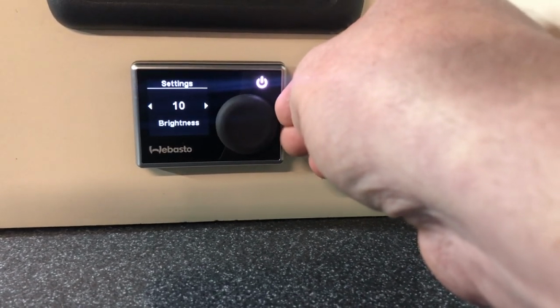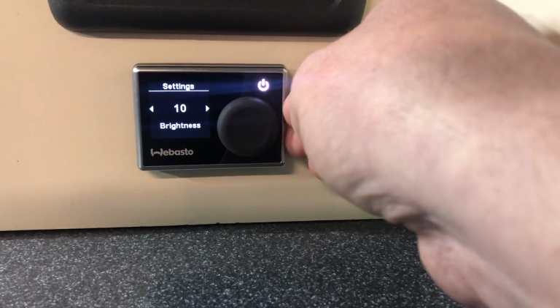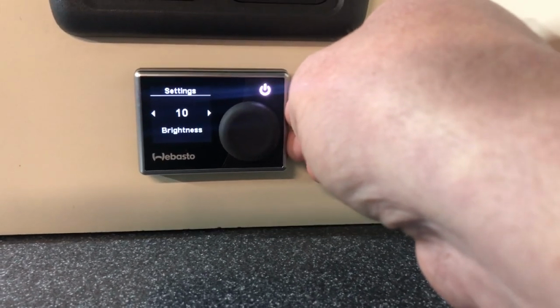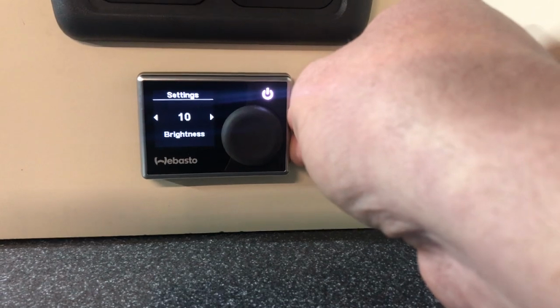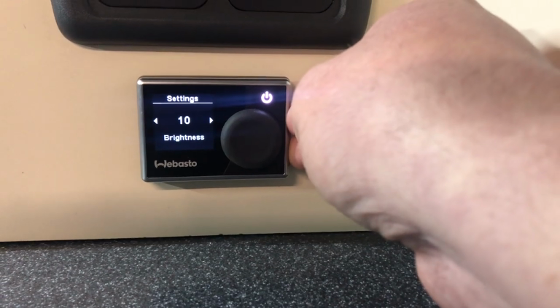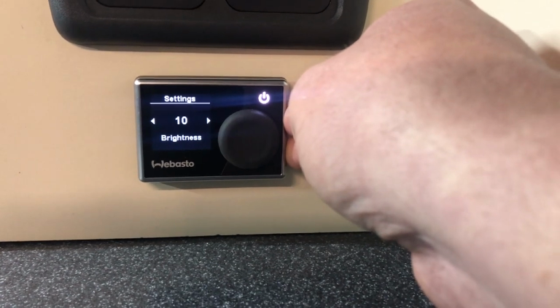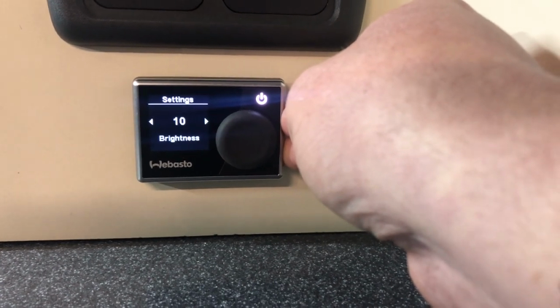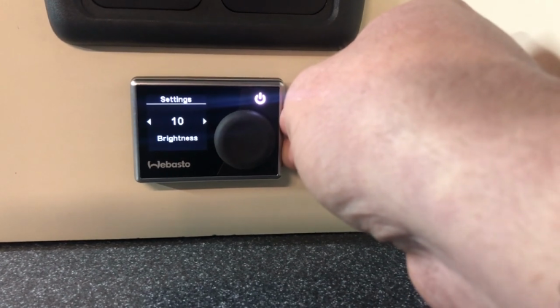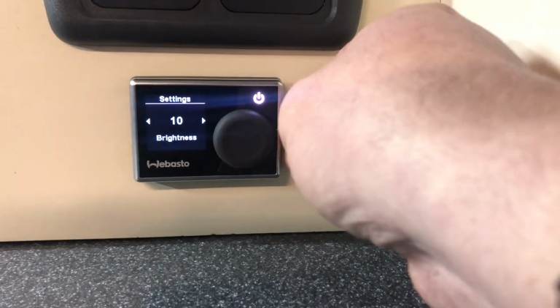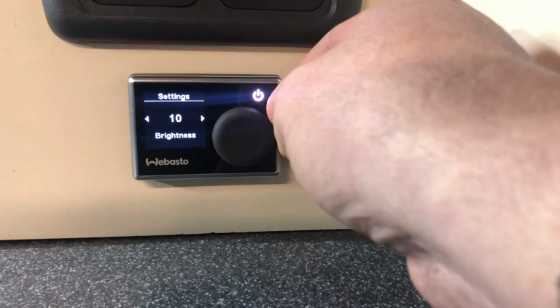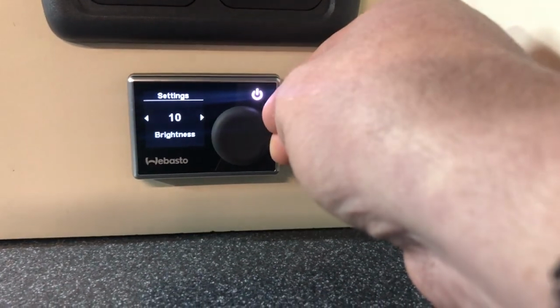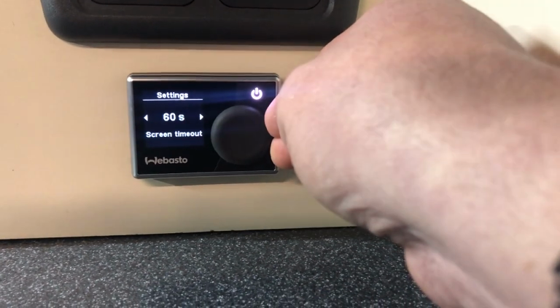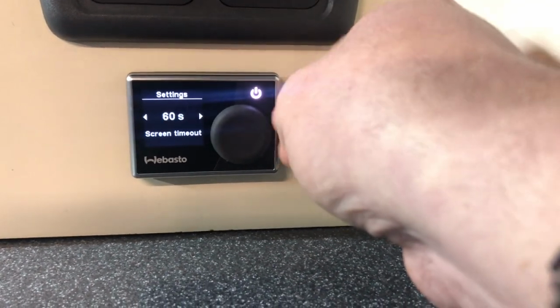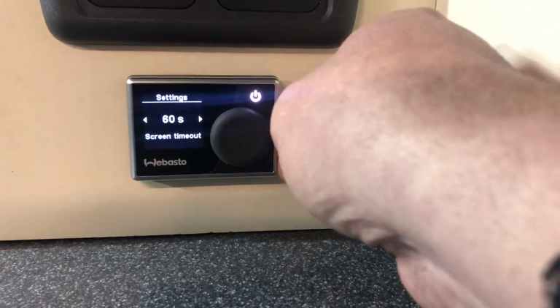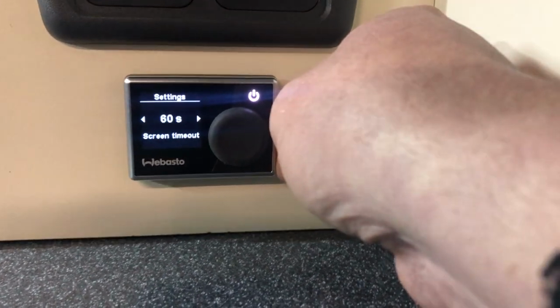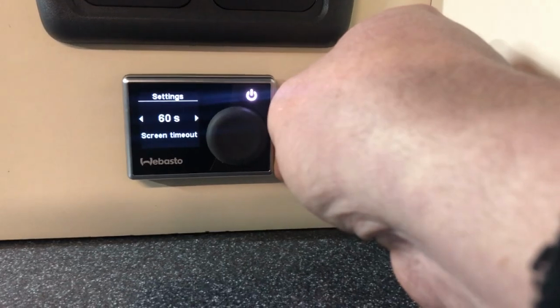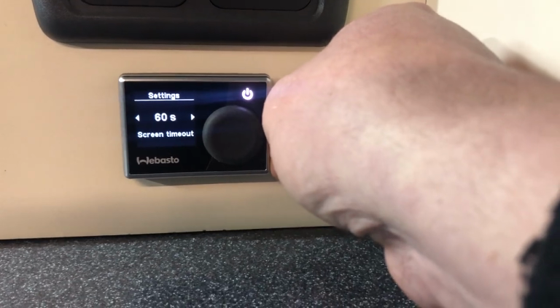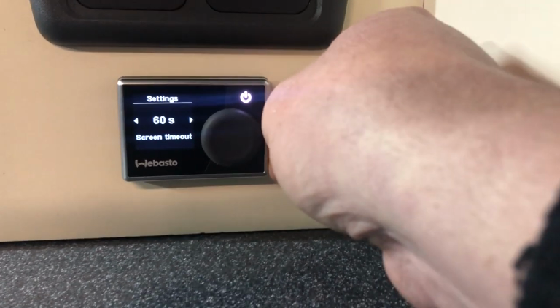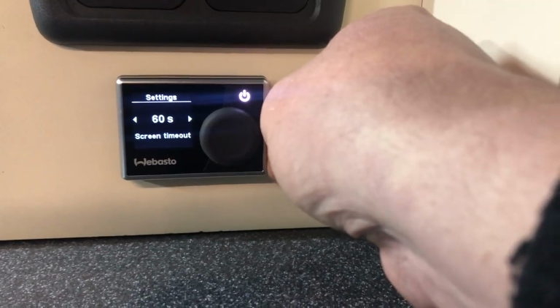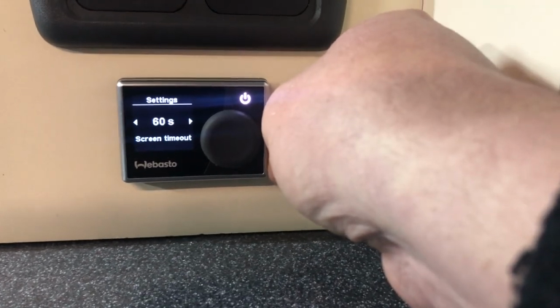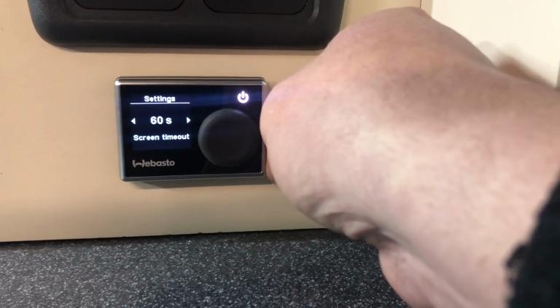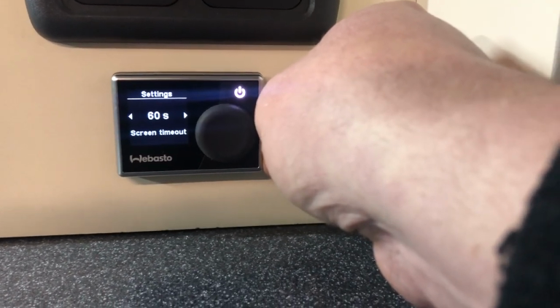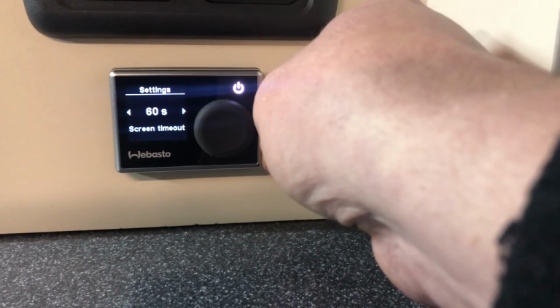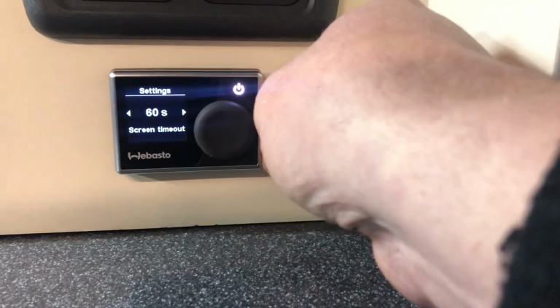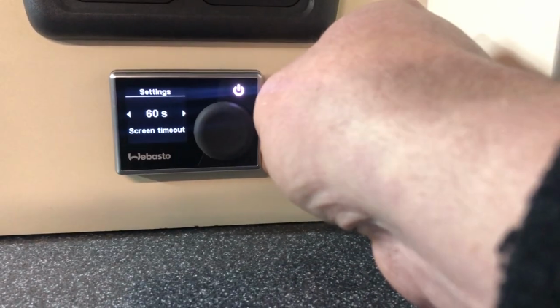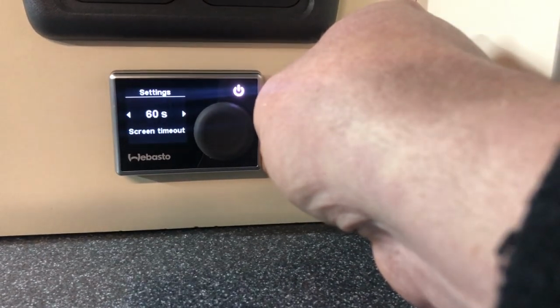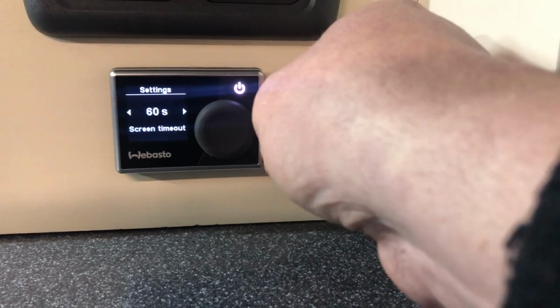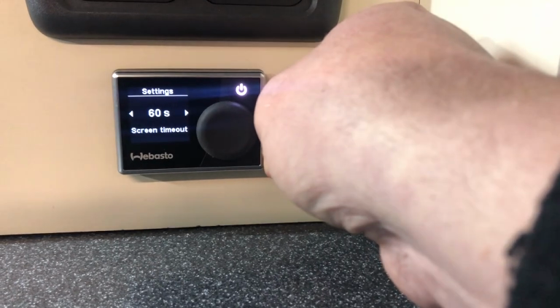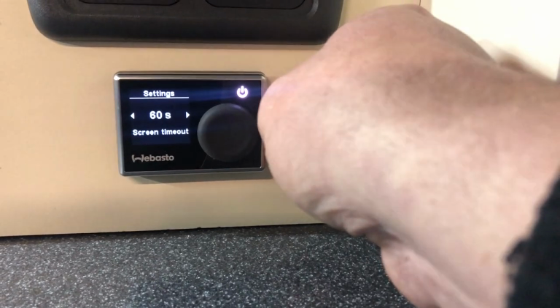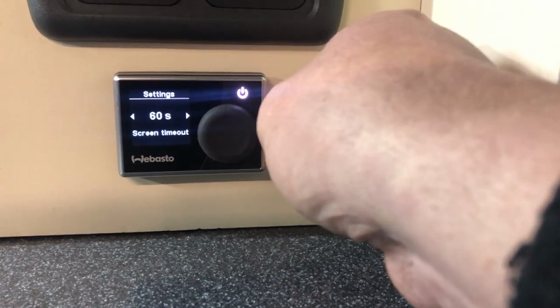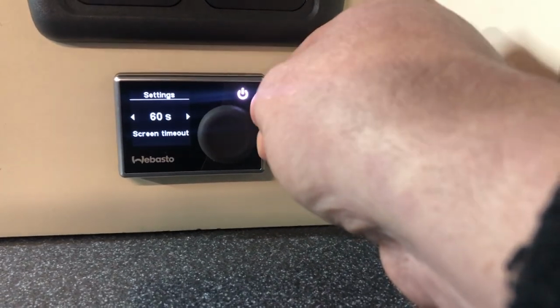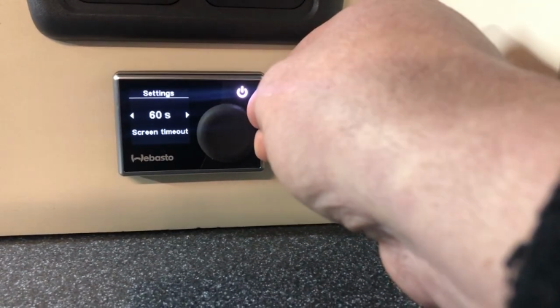The brightness of the screen is on its maximum brightness, which is 10. If it's too bright for you, you can turn it down there. The screen will time out after 60 seconds — that's the longest time. You can set it down to 10 seconds in any 10 second increment up to 60.